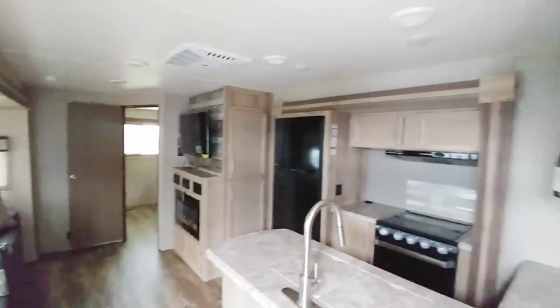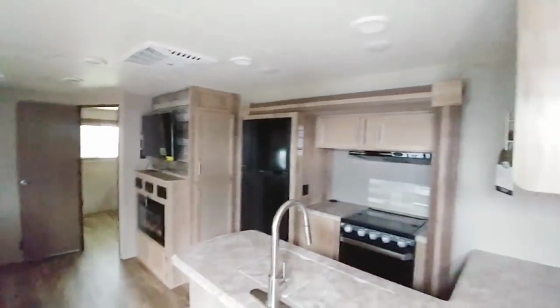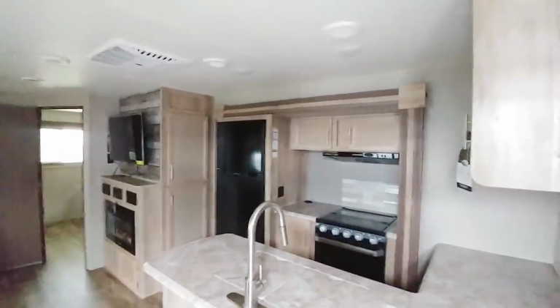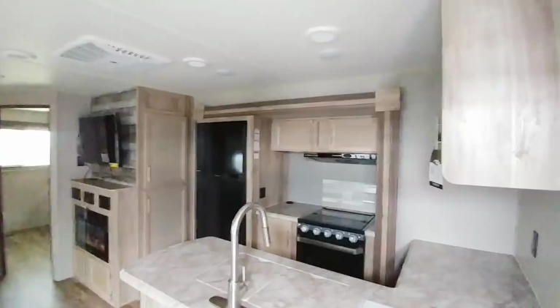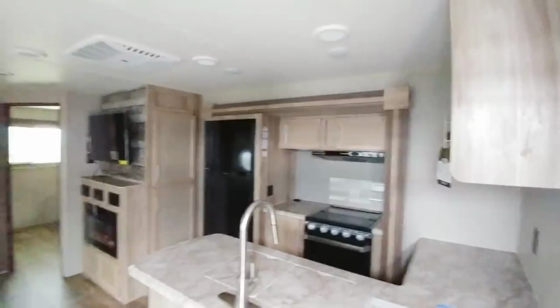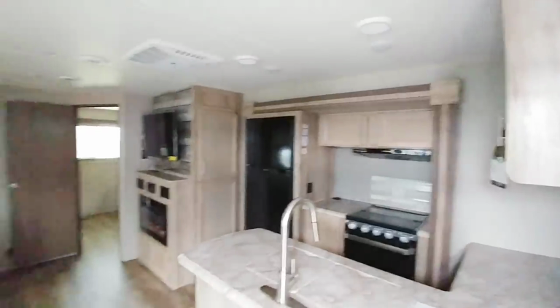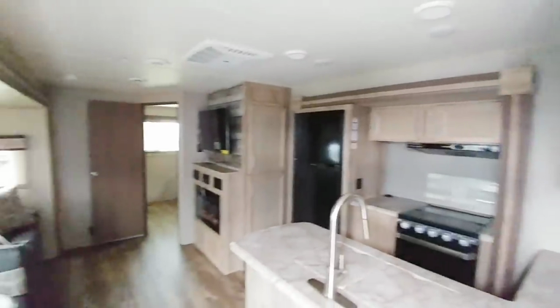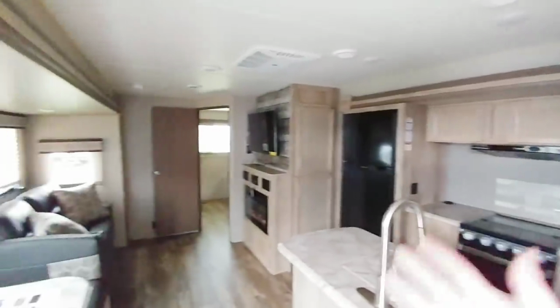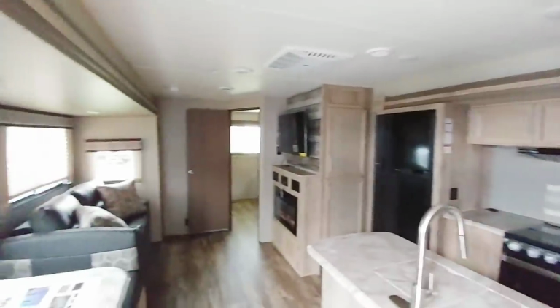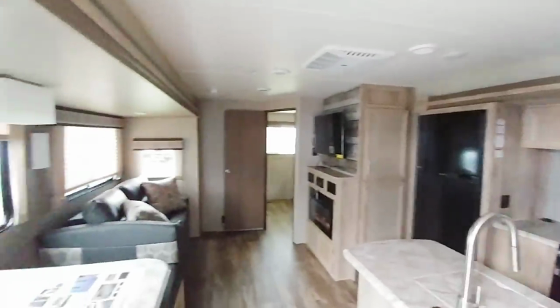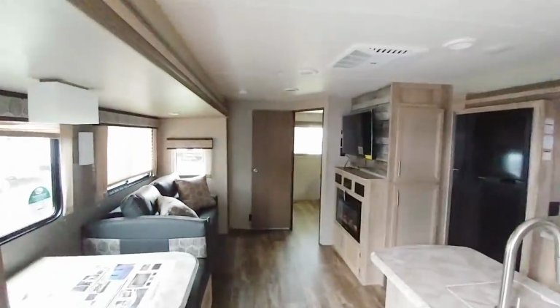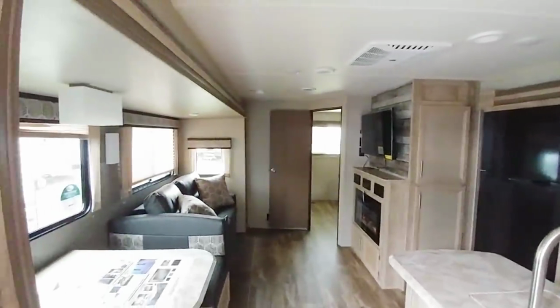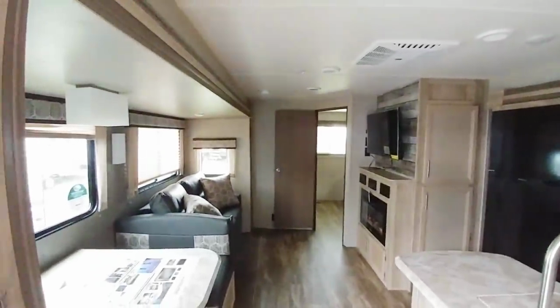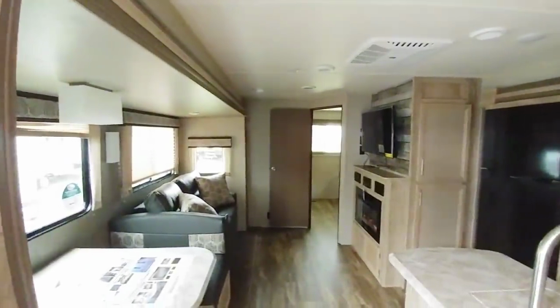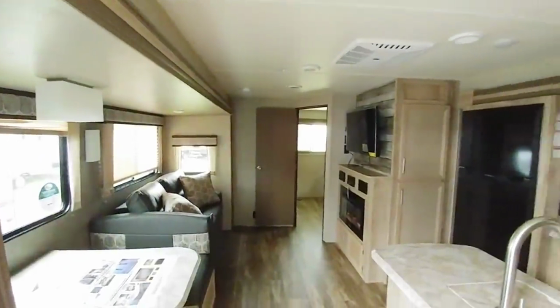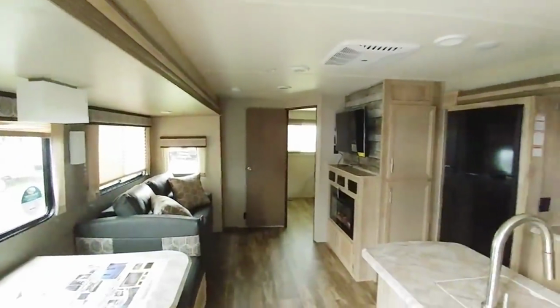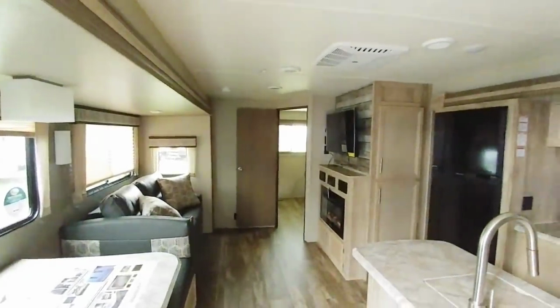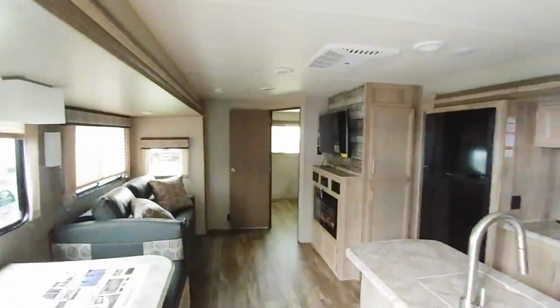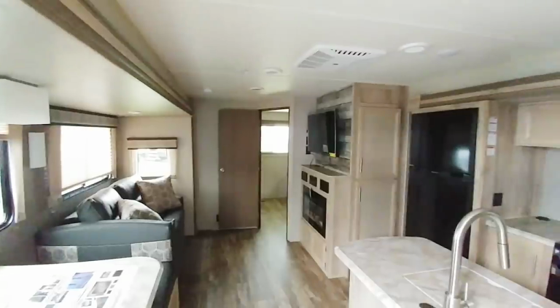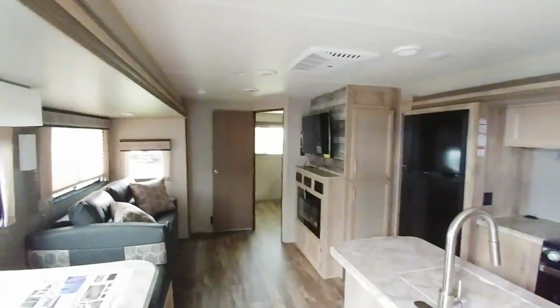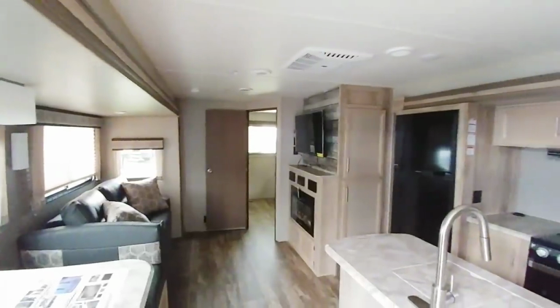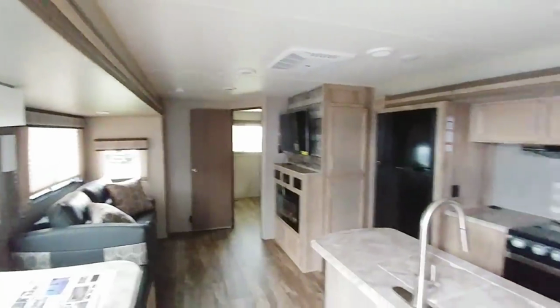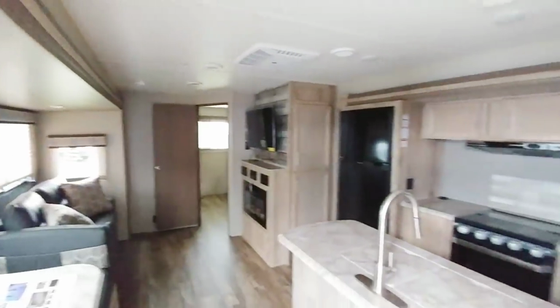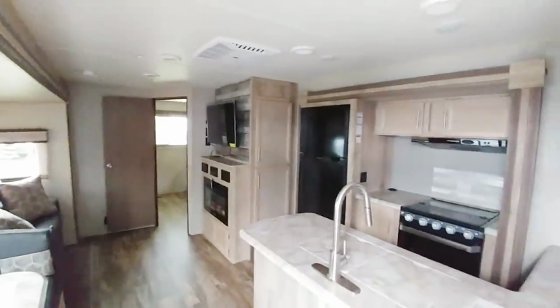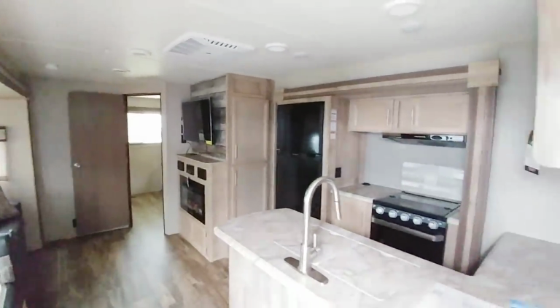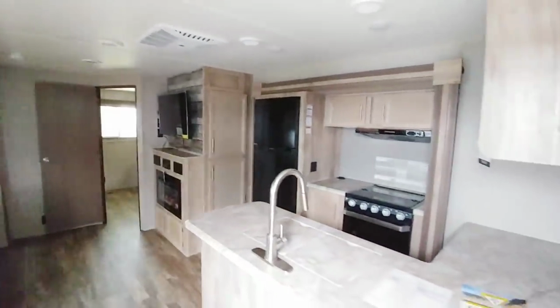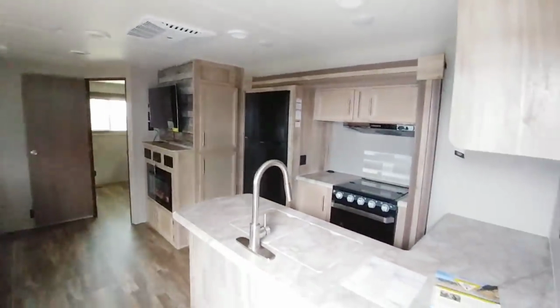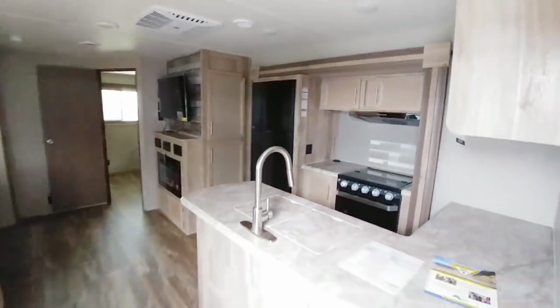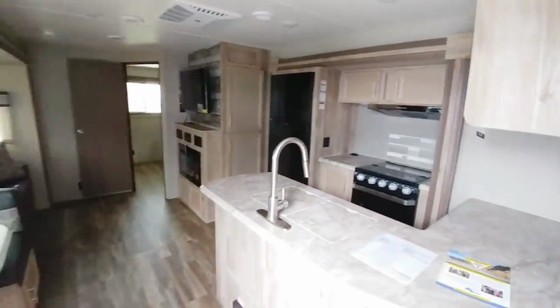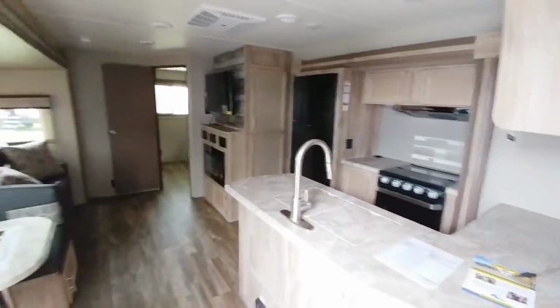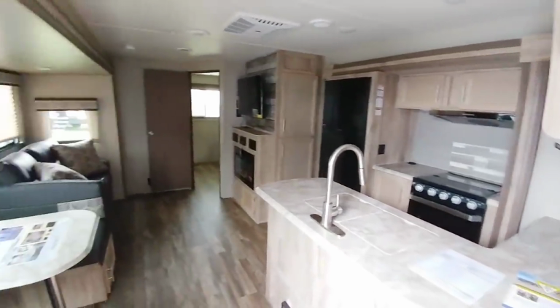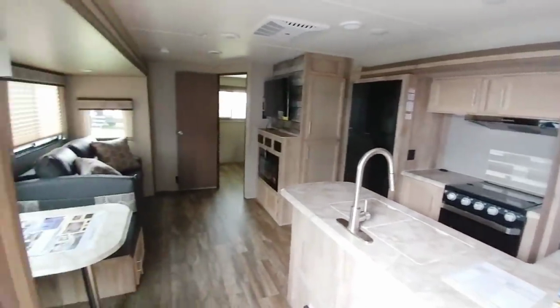Anyway guys, I hope you enjoyed this video. If you like this travel trailer, please let me know in the comments below and tell me what you think. If you haven't had a chance, please take a moment to subscribe to the channel, give me a thumbs up, and we'll talk to you again very soon.